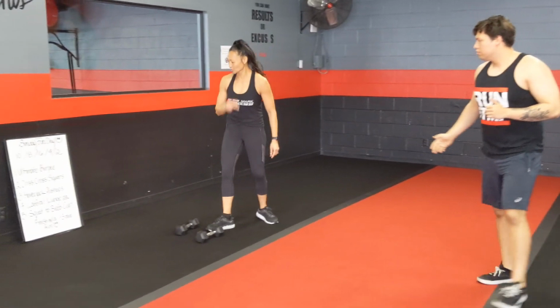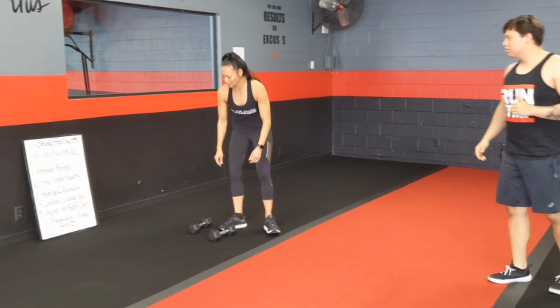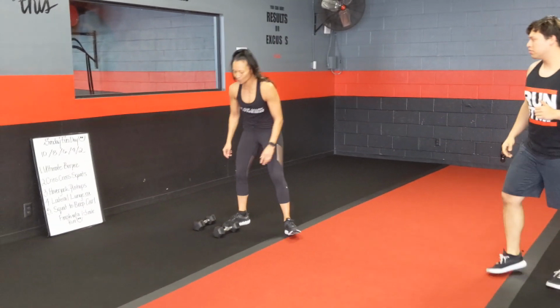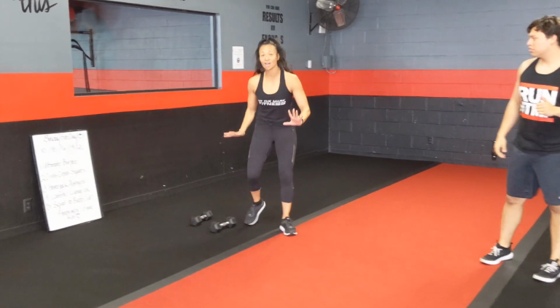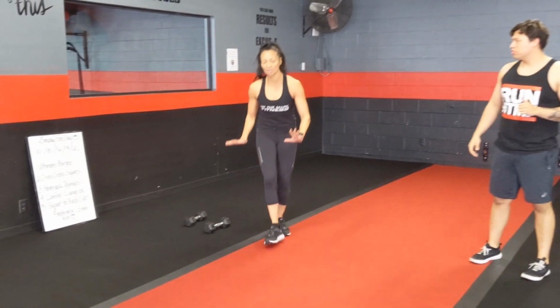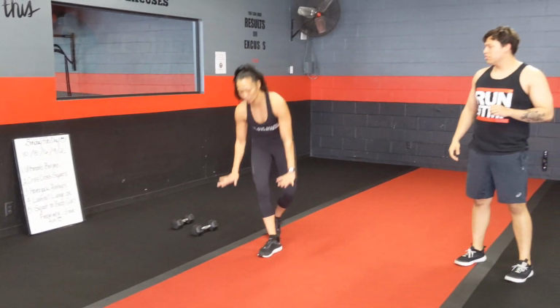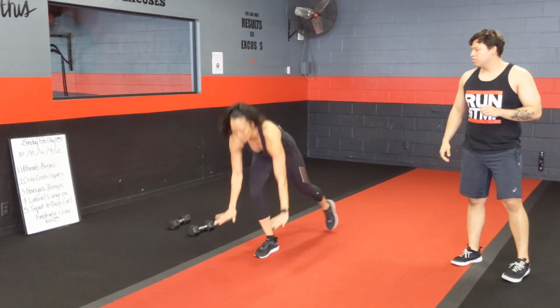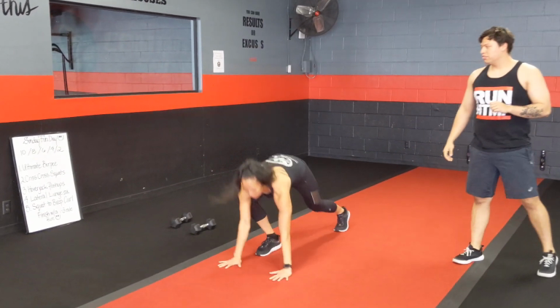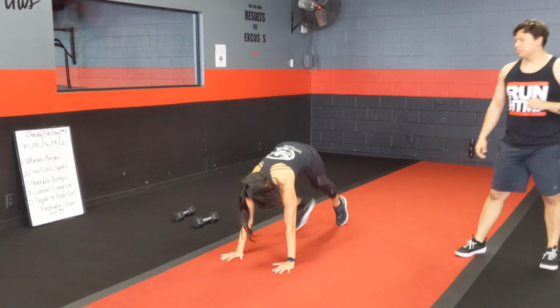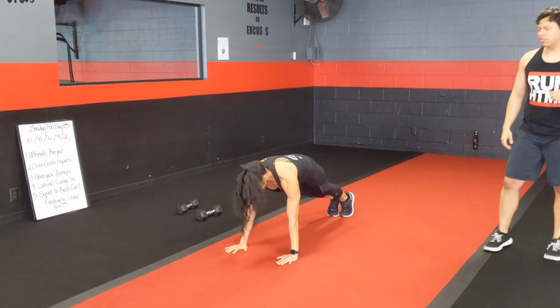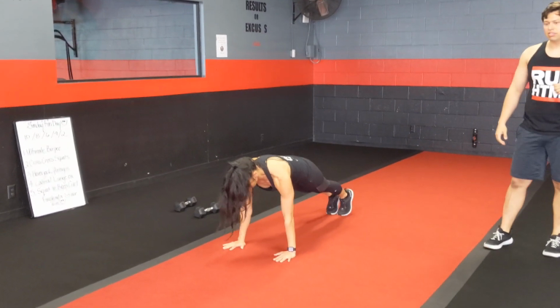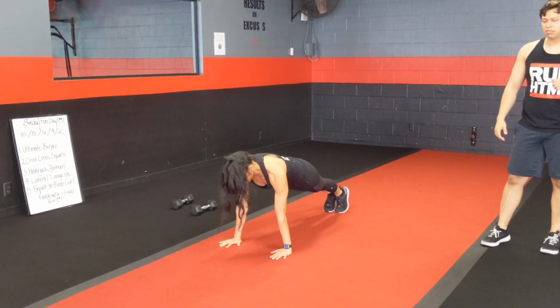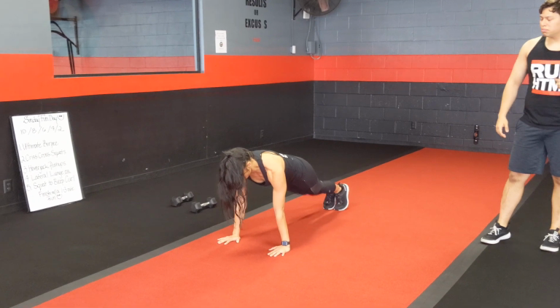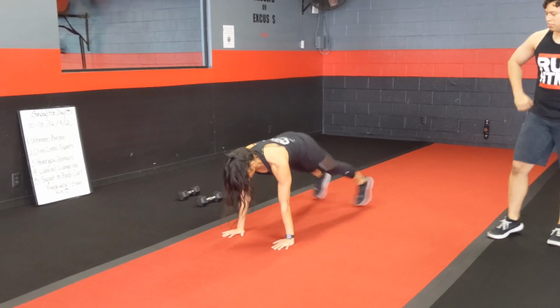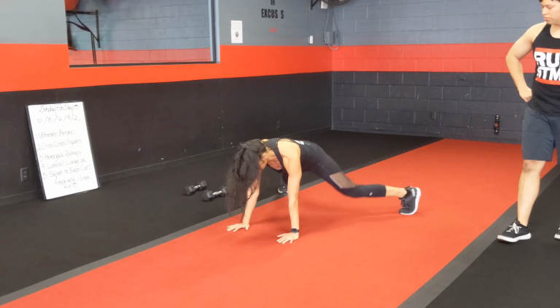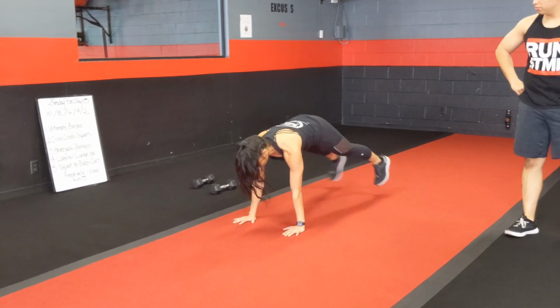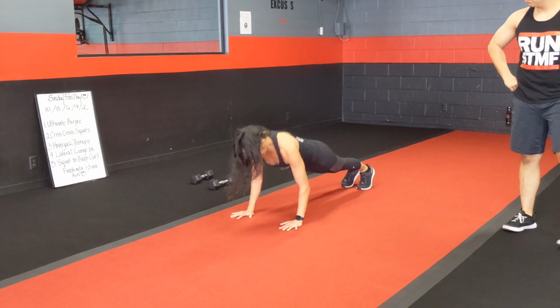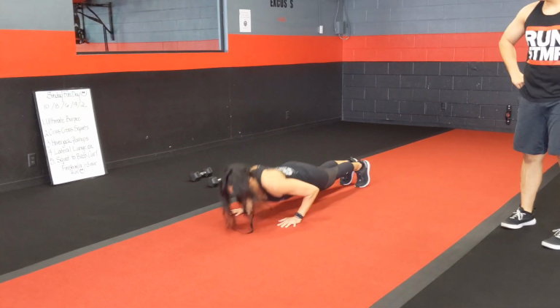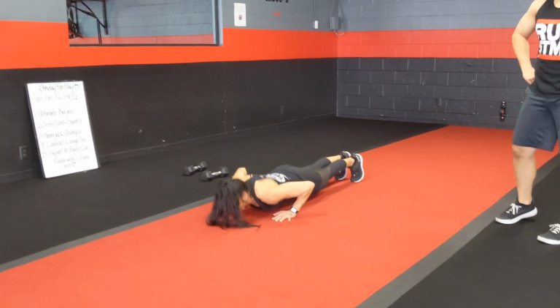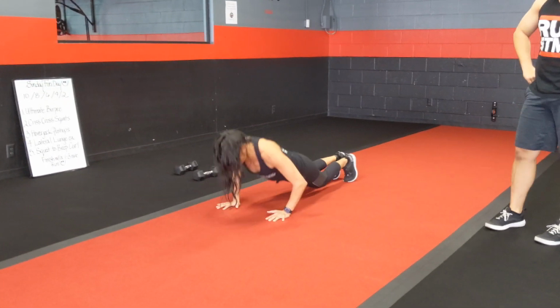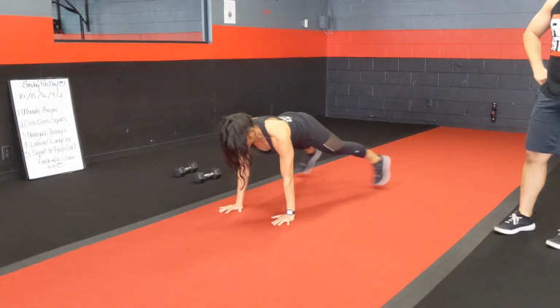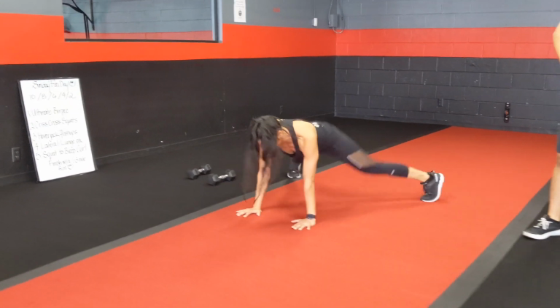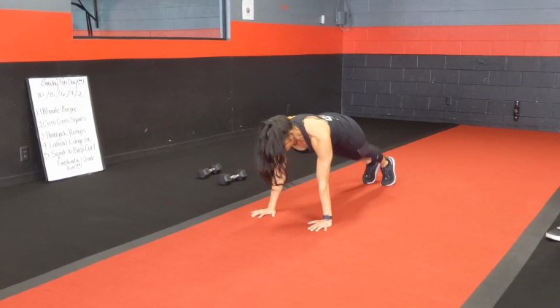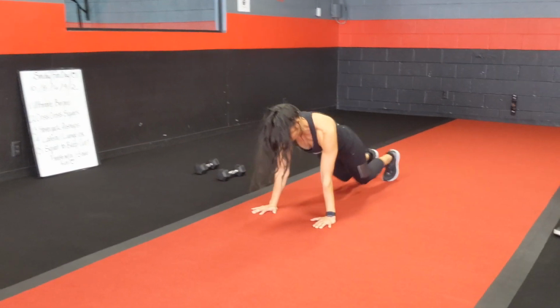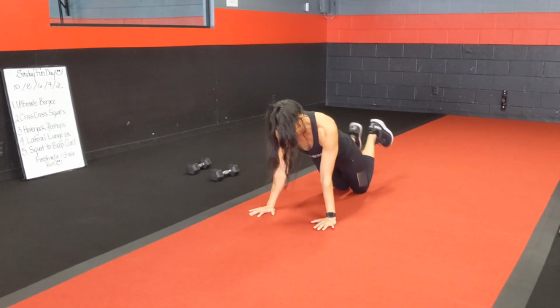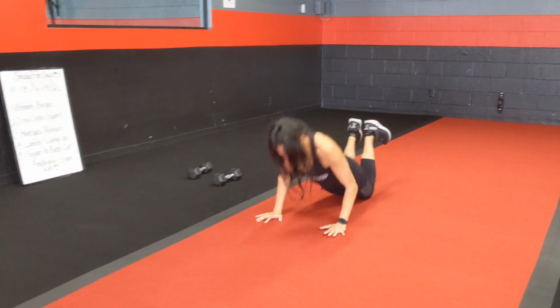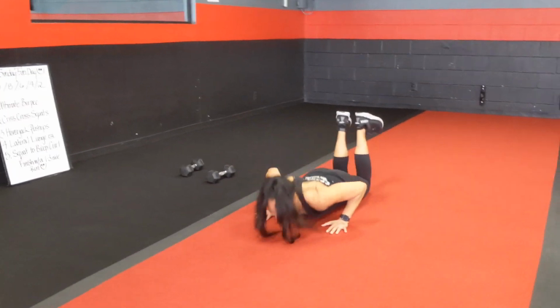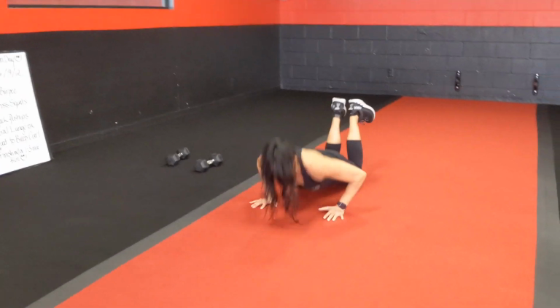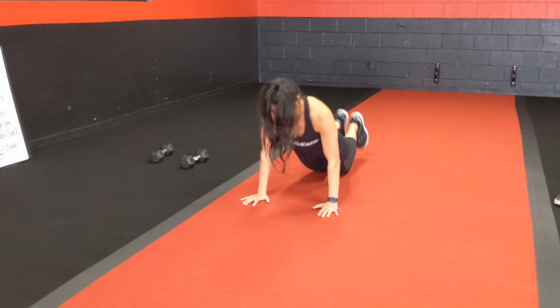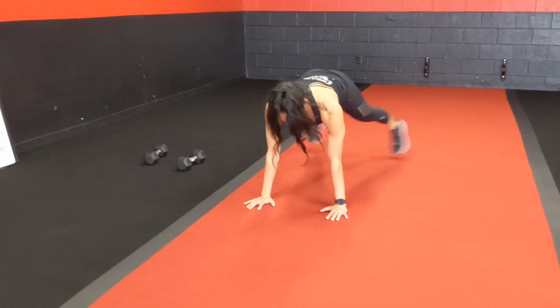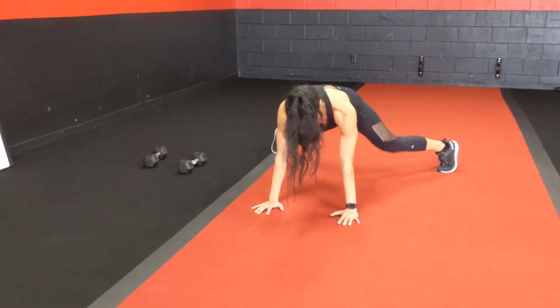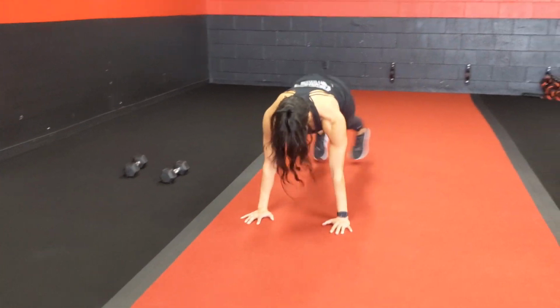Exercise number 3 is the hover jack push-up. You're going to be here, hands right underneath your shoulders — hover jack, and then push-up. If that's too much for you, you can take it down to the knees, and then take it back up.